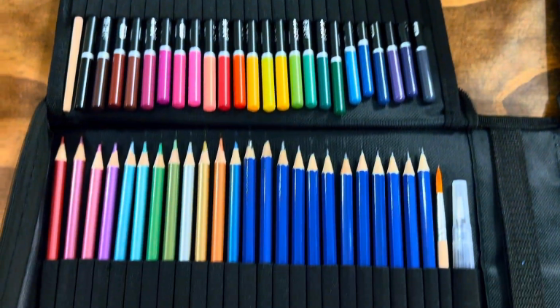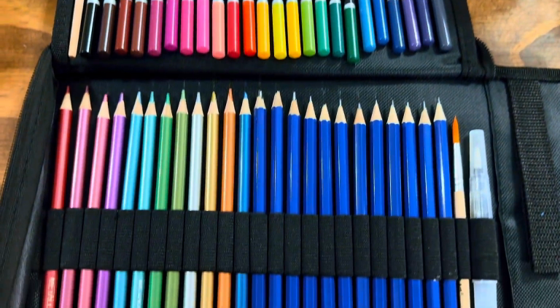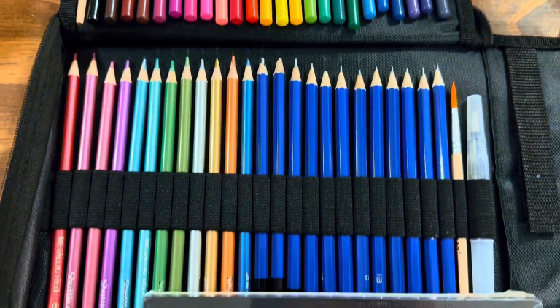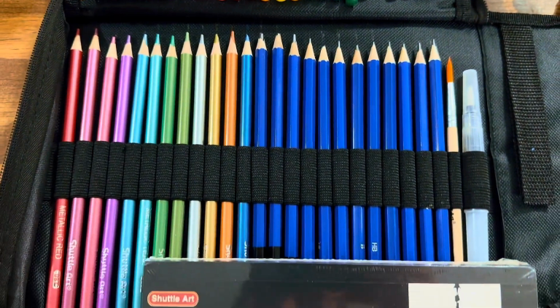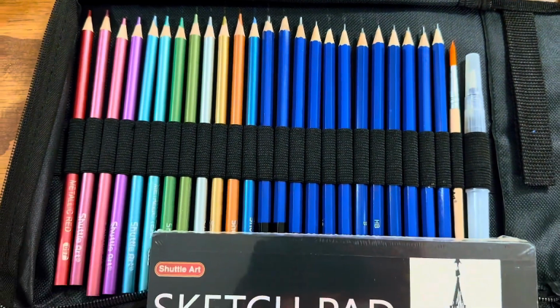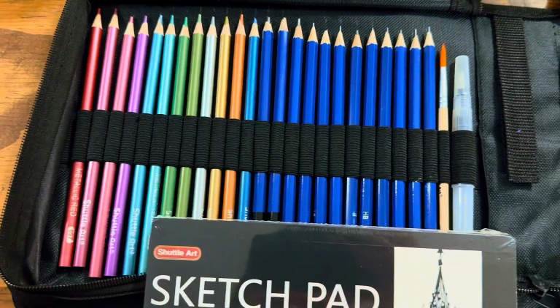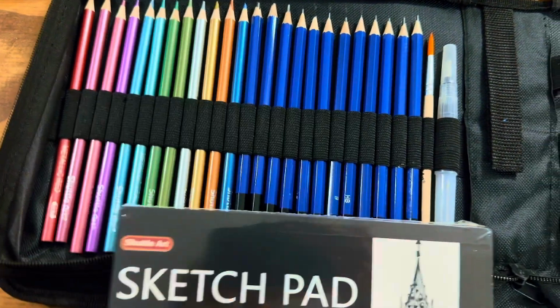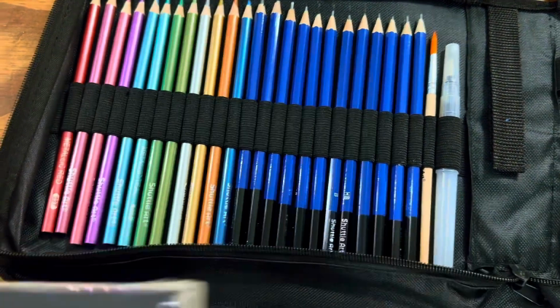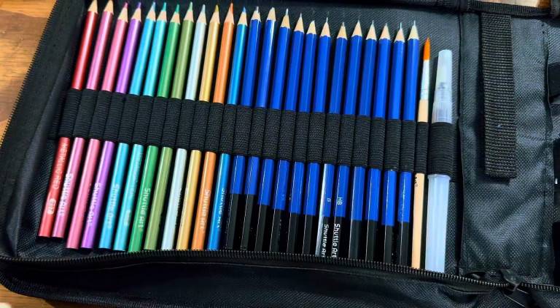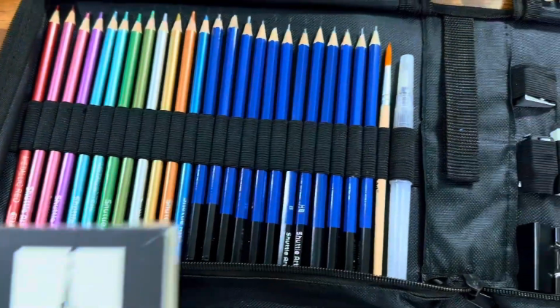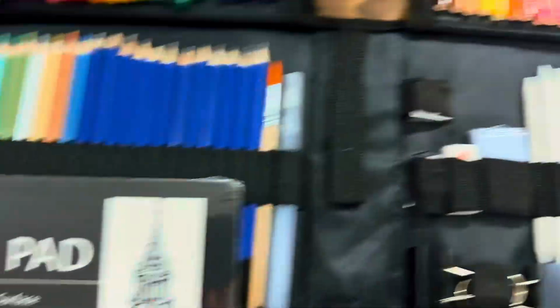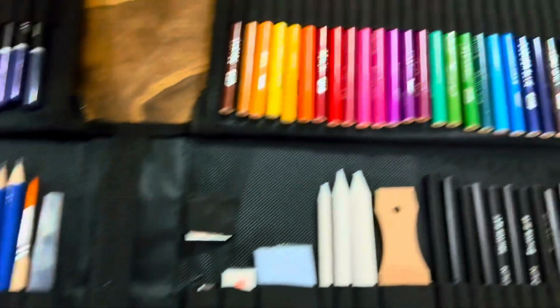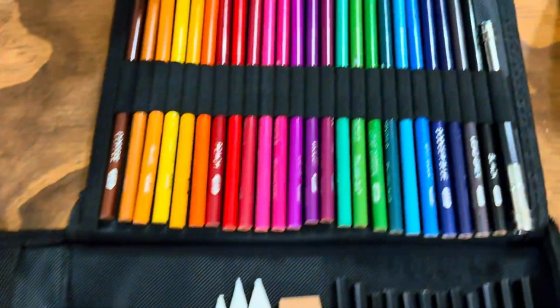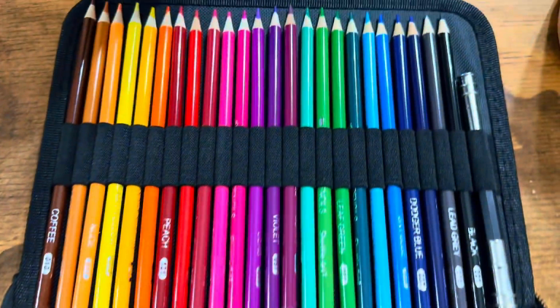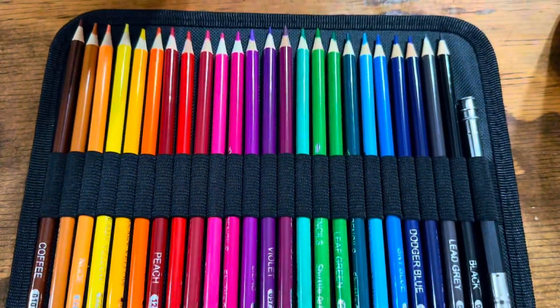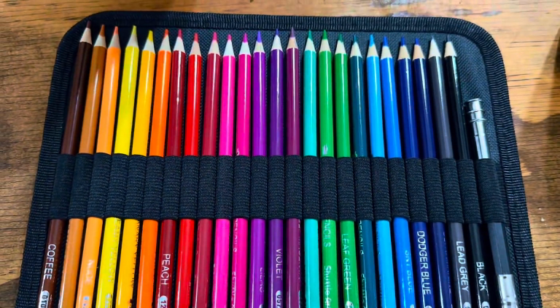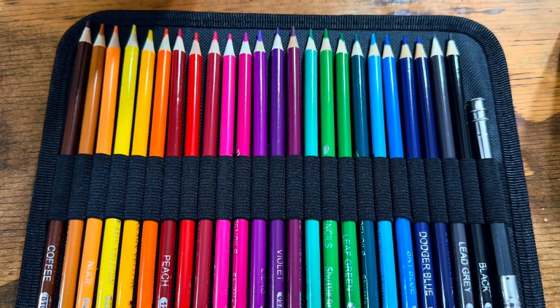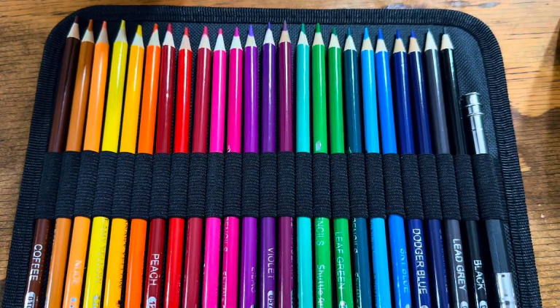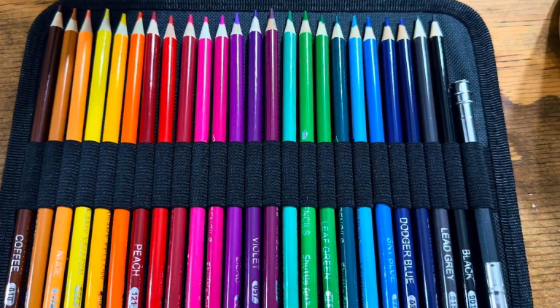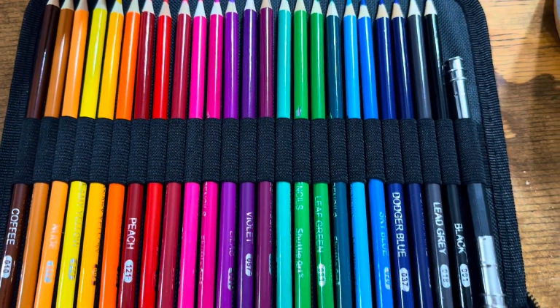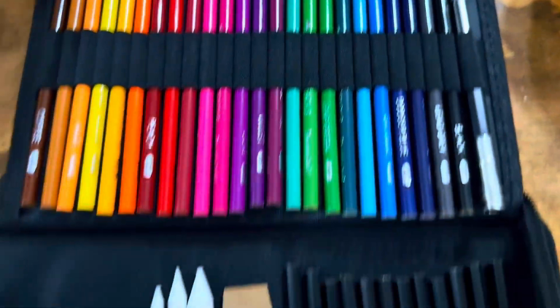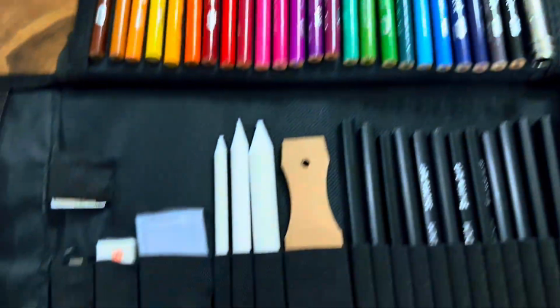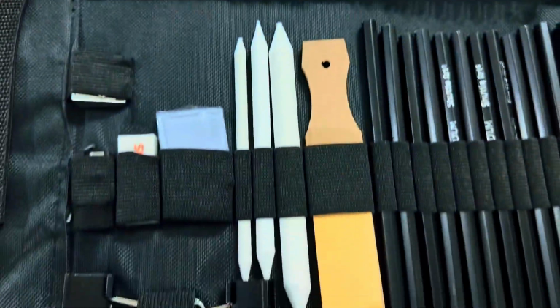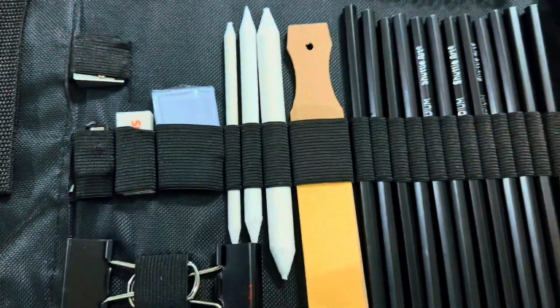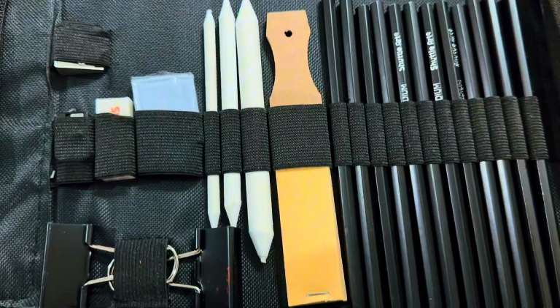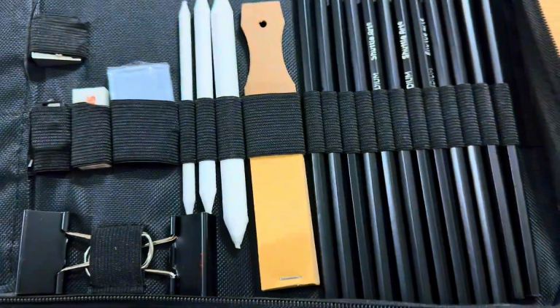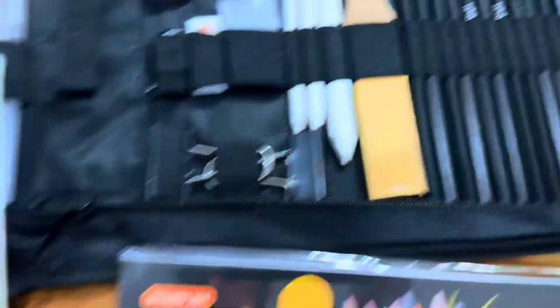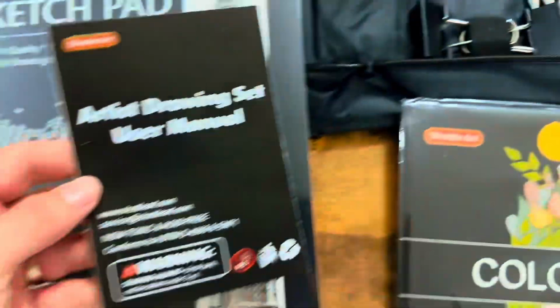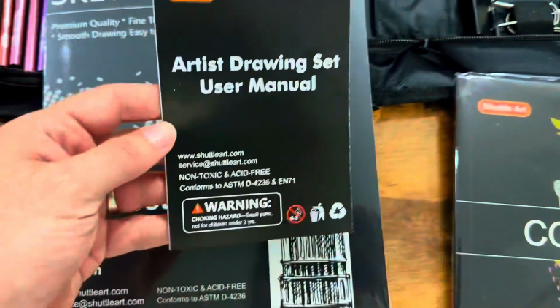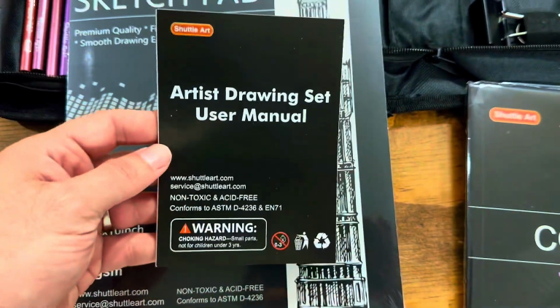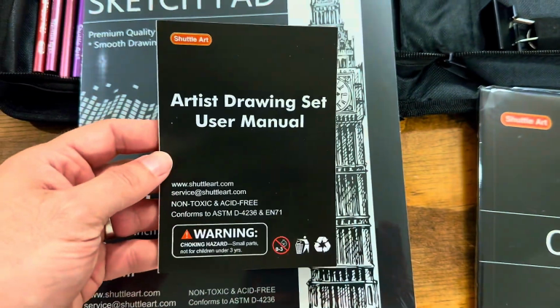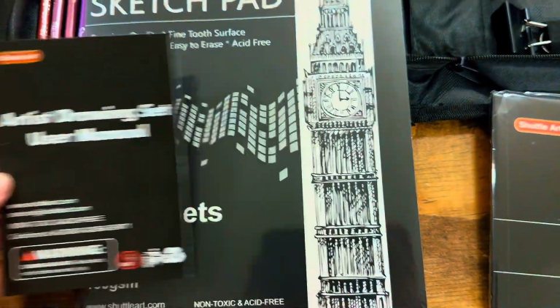This complete drawing kit includes 103 pieces, featuring 24 colored pencils, 24 watercolor pencils, 12 metallic colored pencils, 12 graphite pencils, and 12 charcoal pencils.